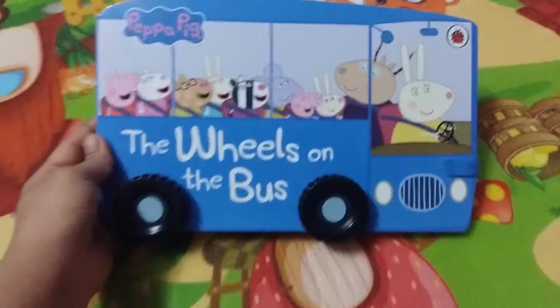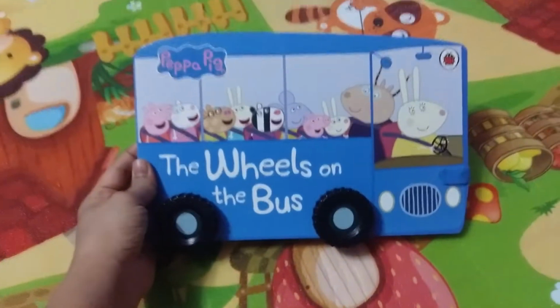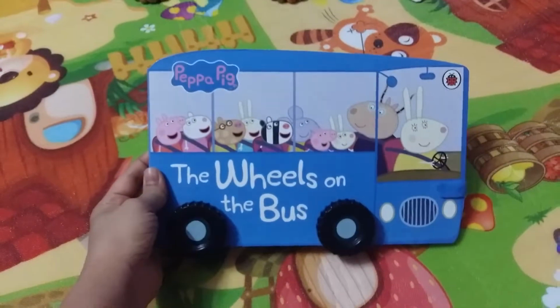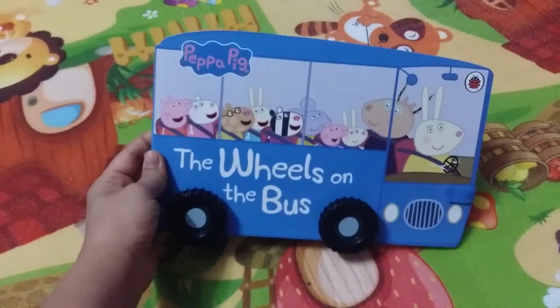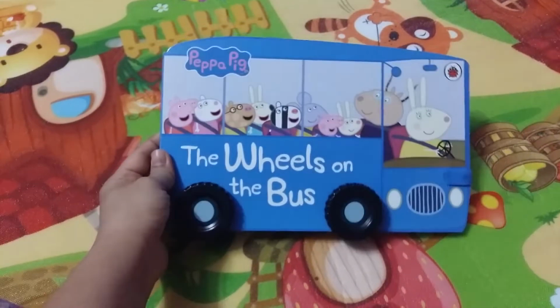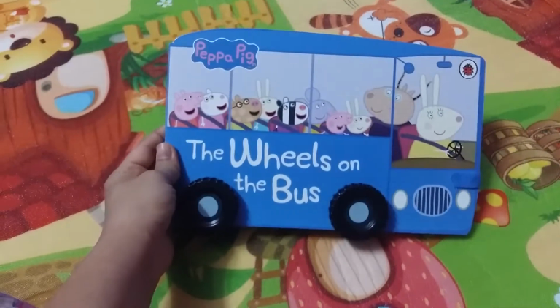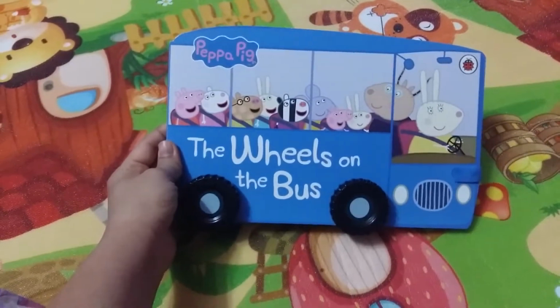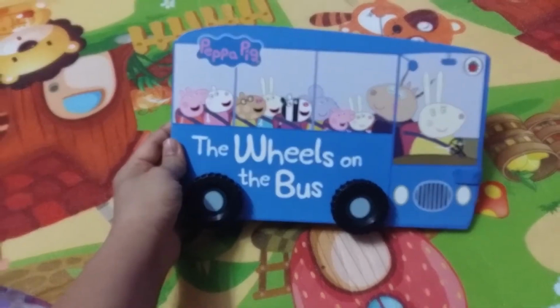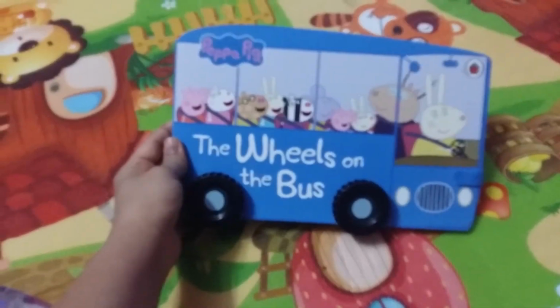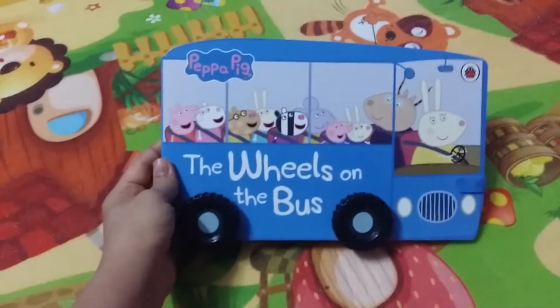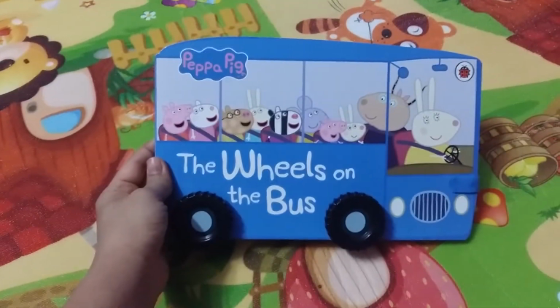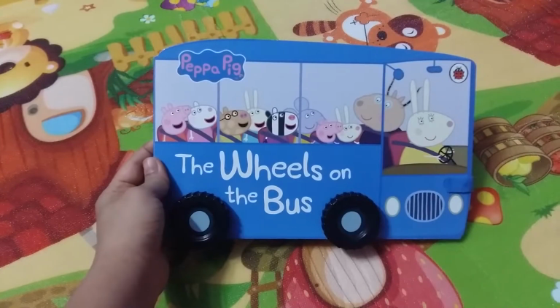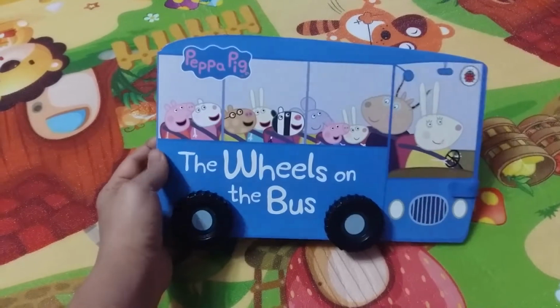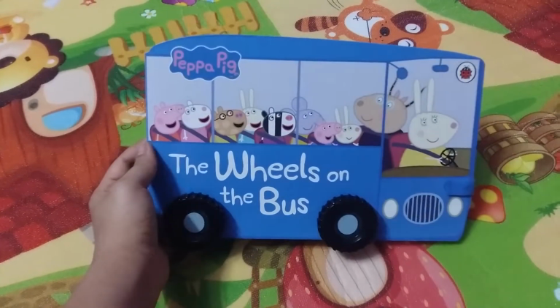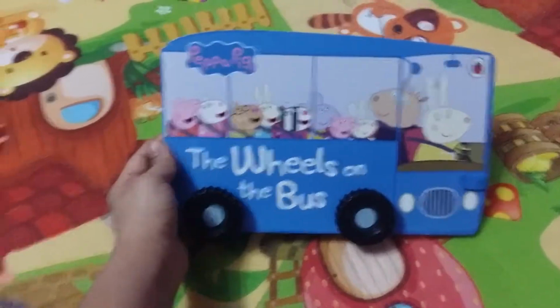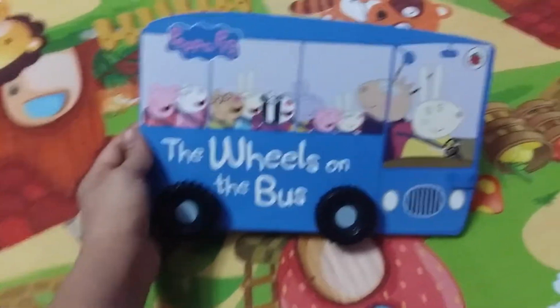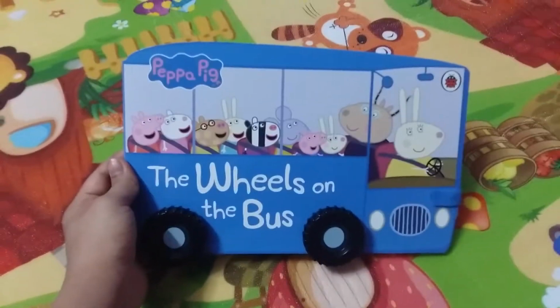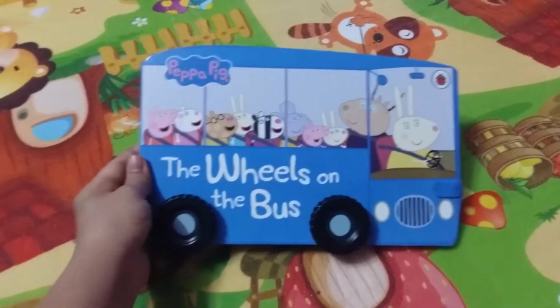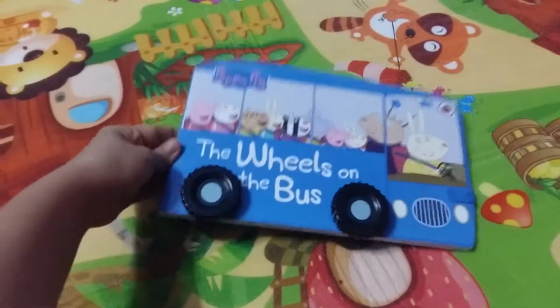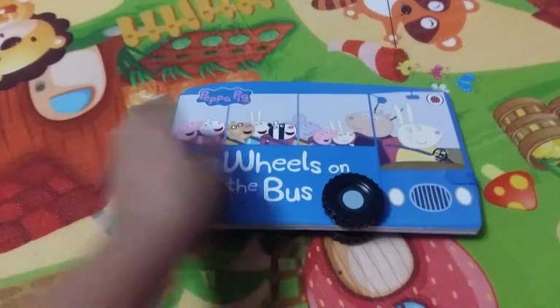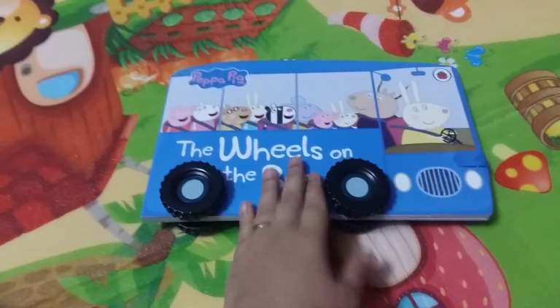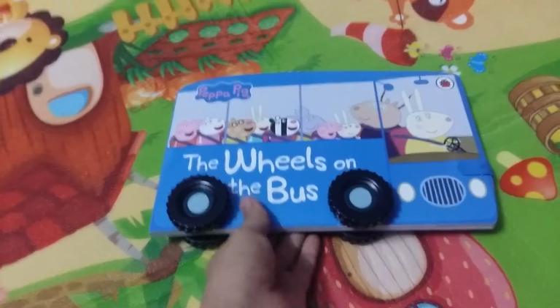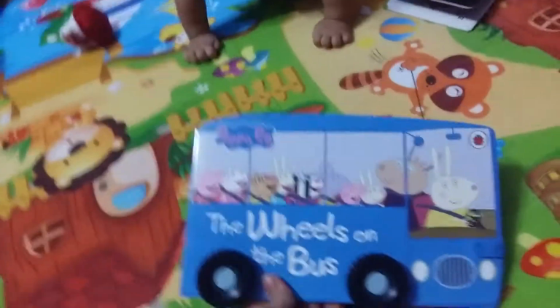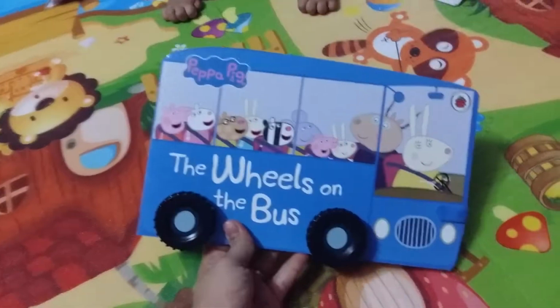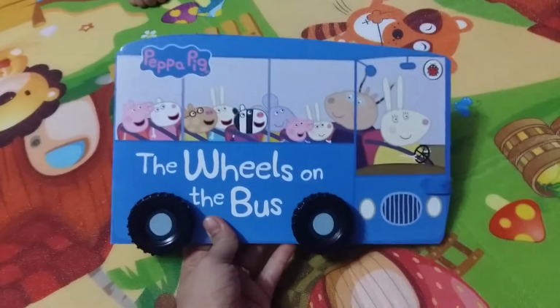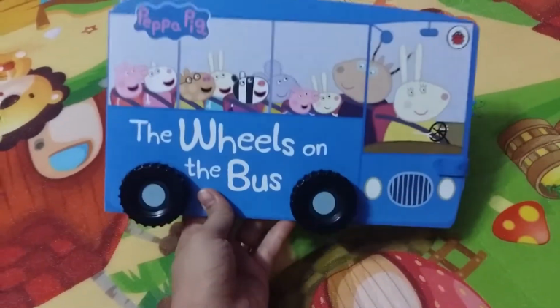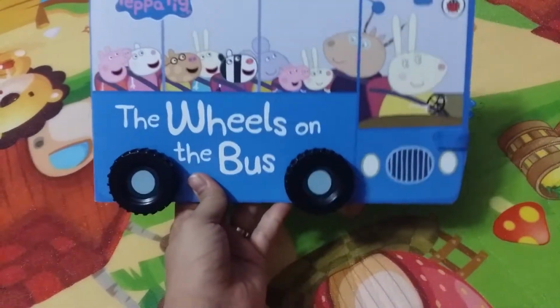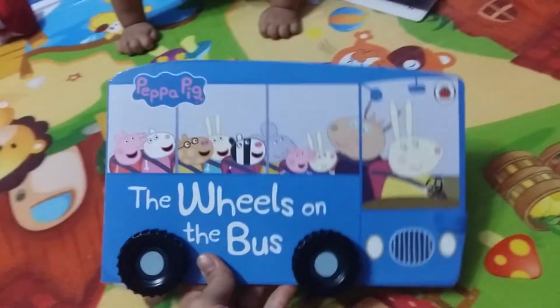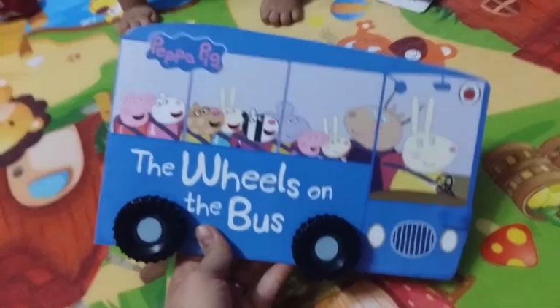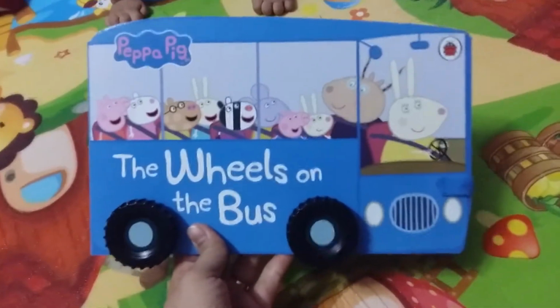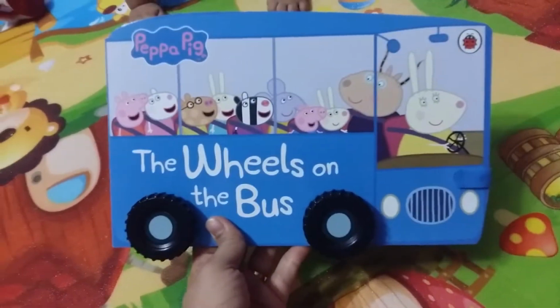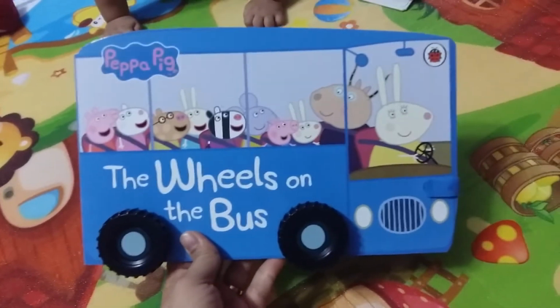My son is nine months old and I've bought a few books for him. I'll be doing this video on the books that I've got — the ones that I liked and of course the ones that I didn't.